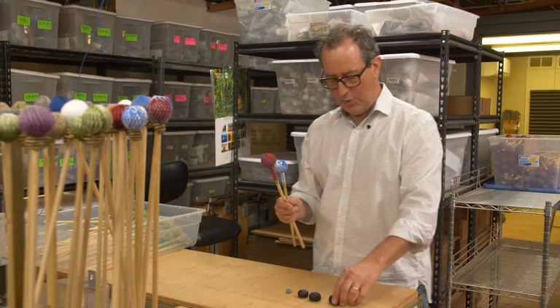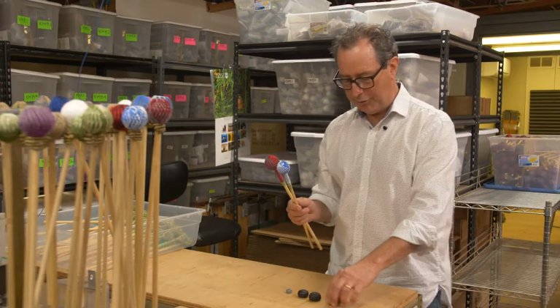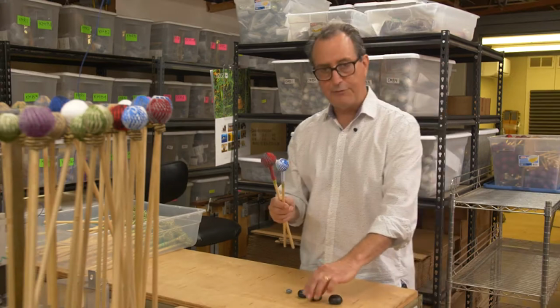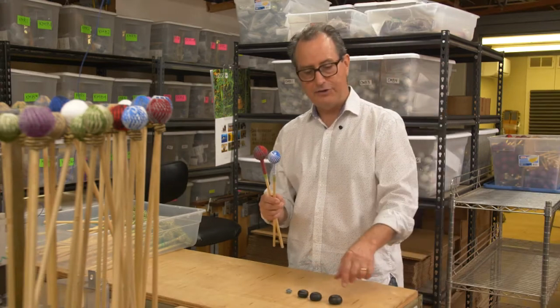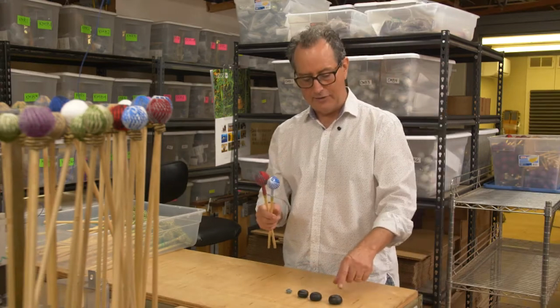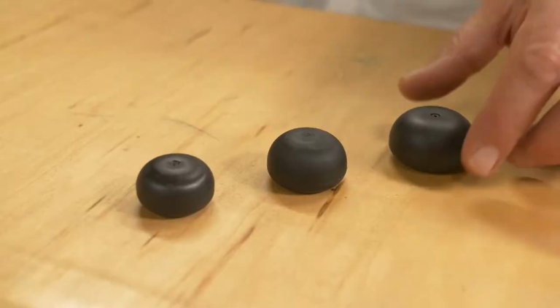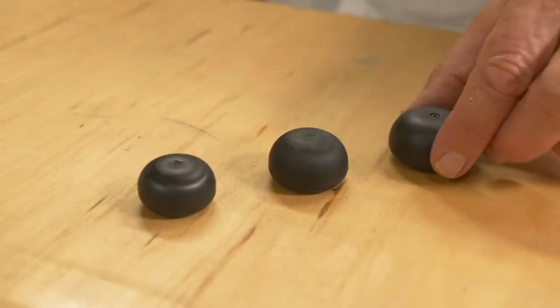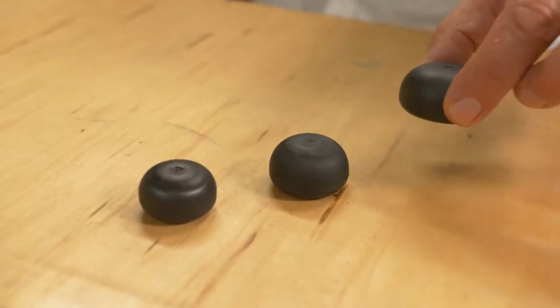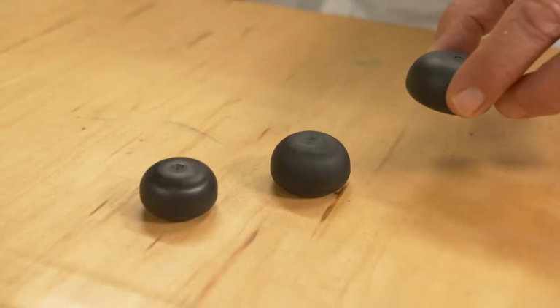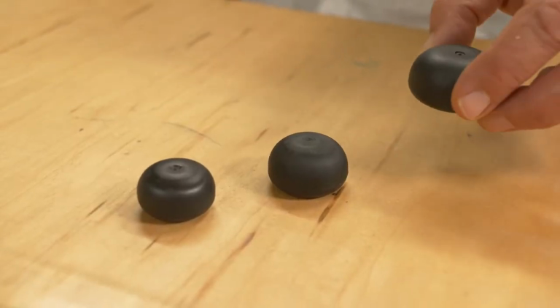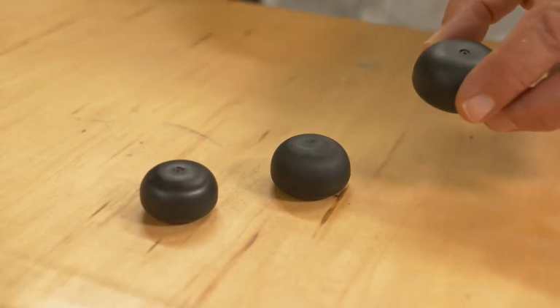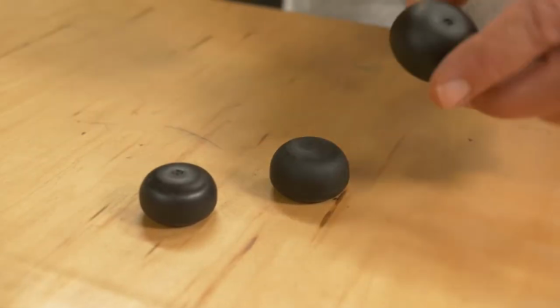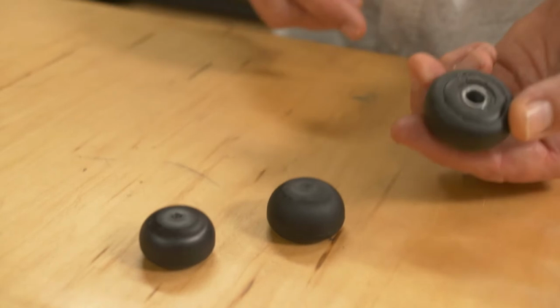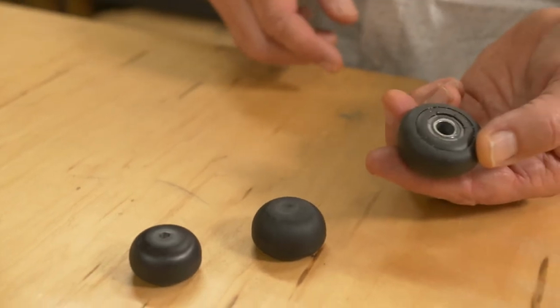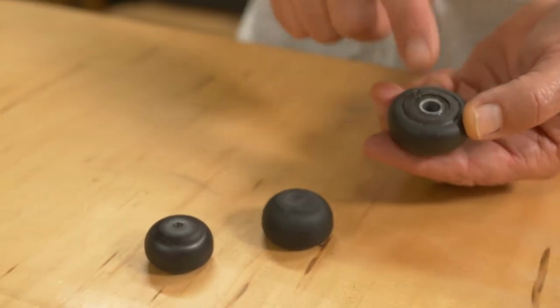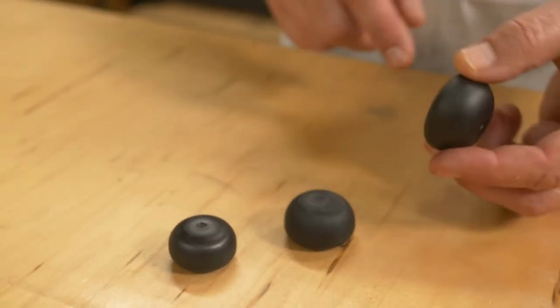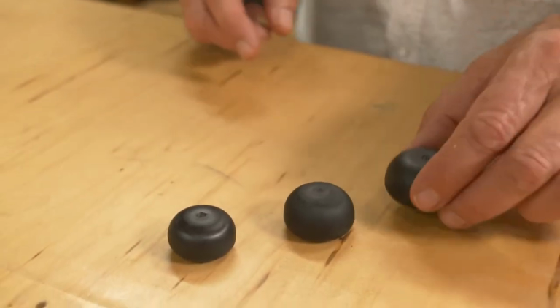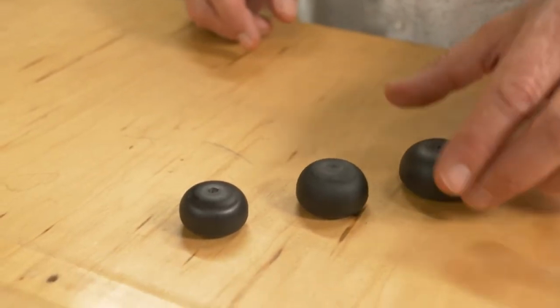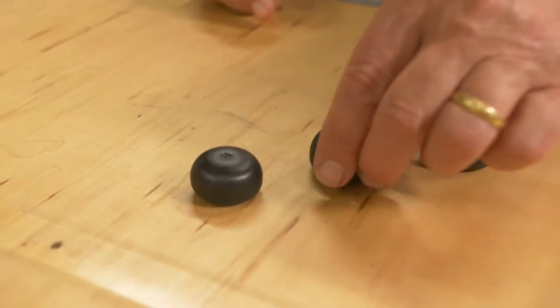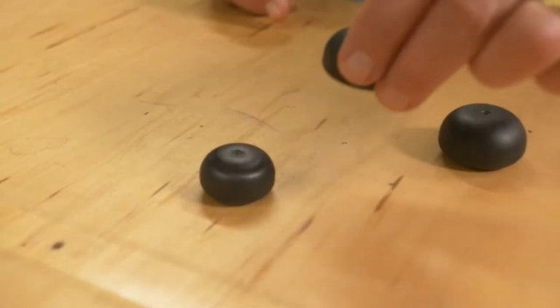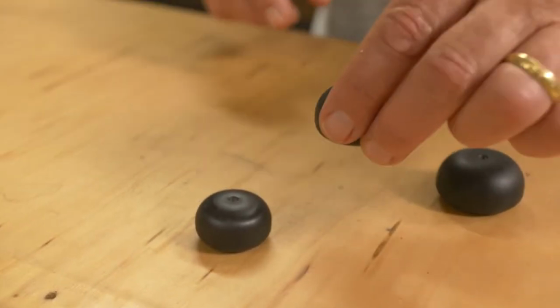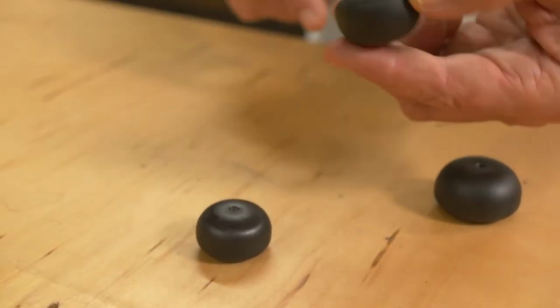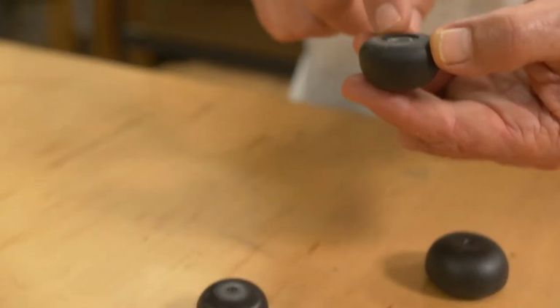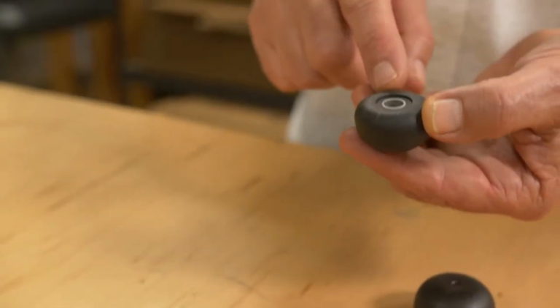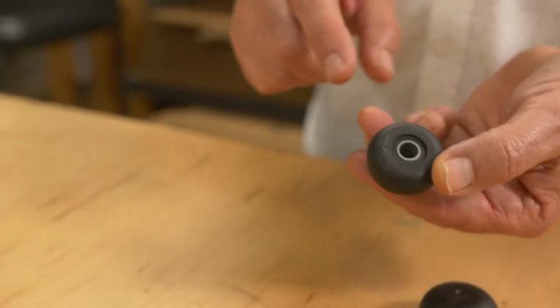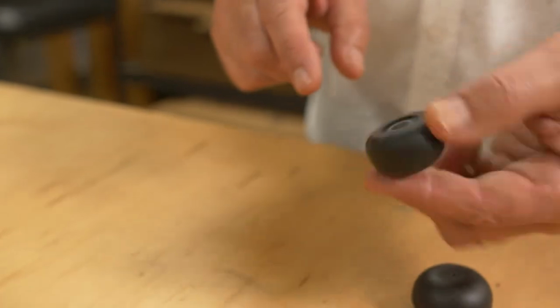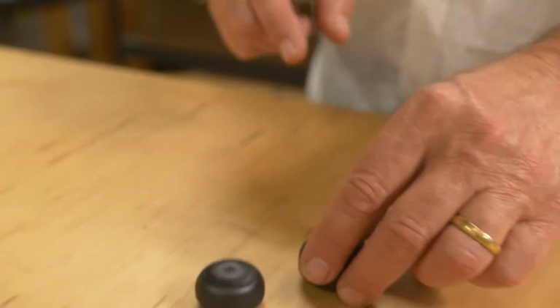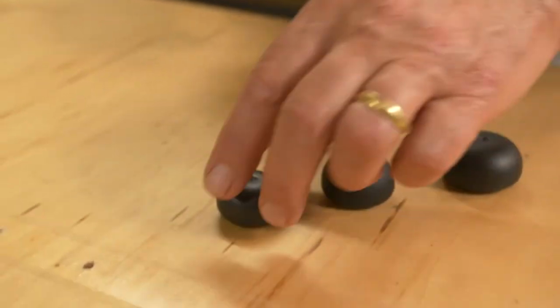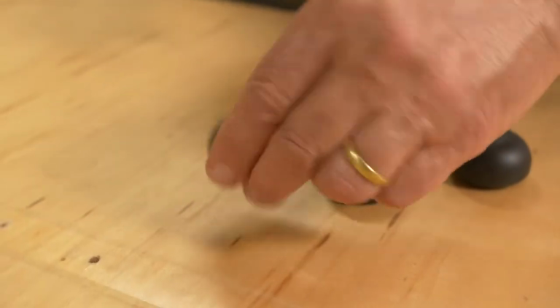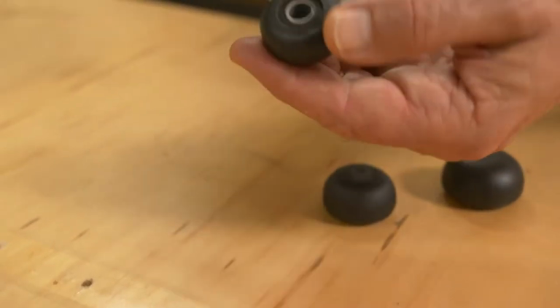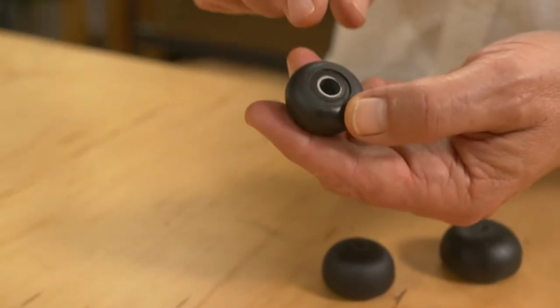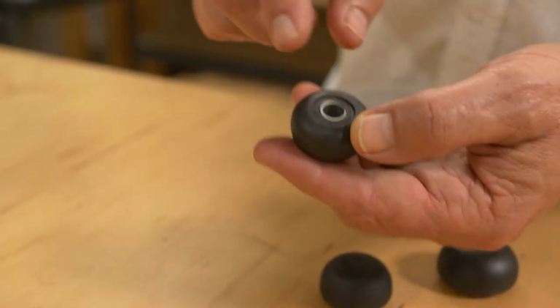We have three different head sizes here. Here's the large mallet — top here, bottom where the shaft goes. Here's the medium mallet with its shaft, and then here's the small mallet right there.